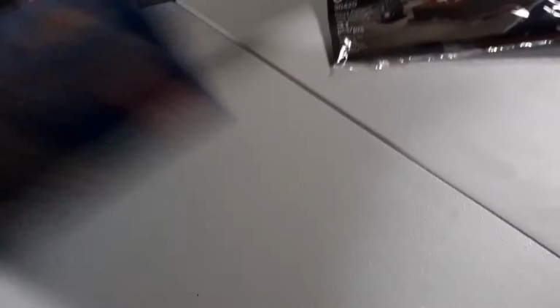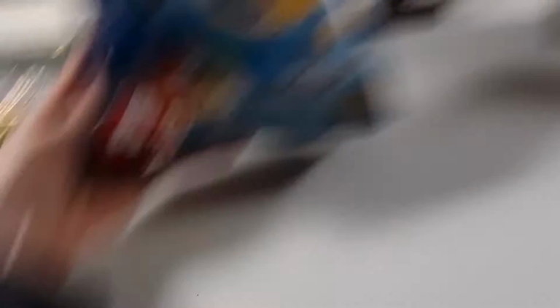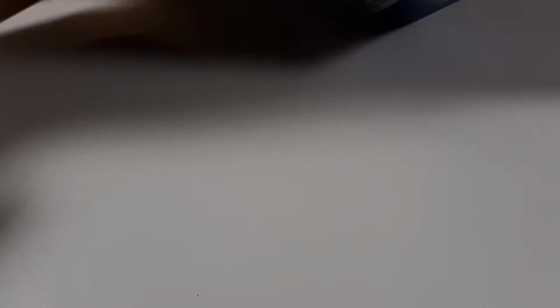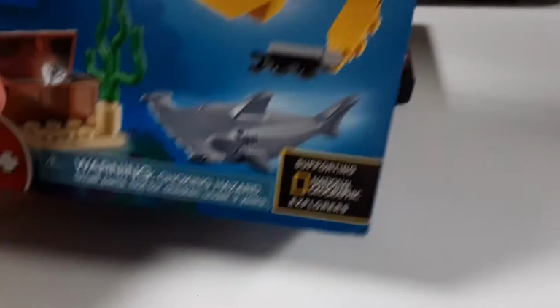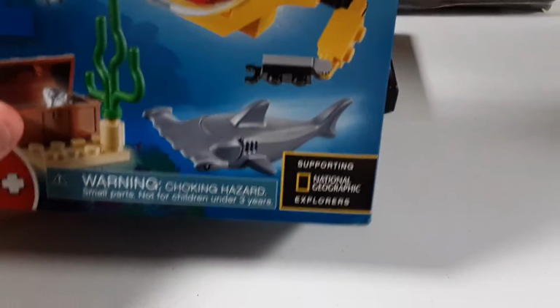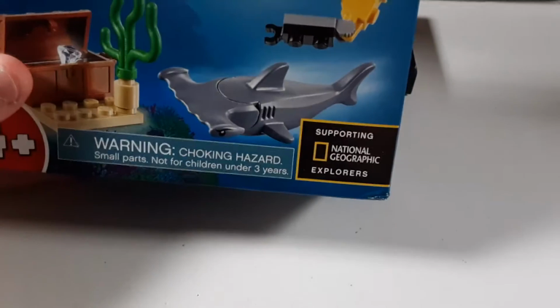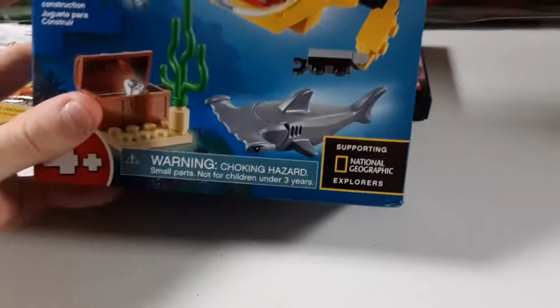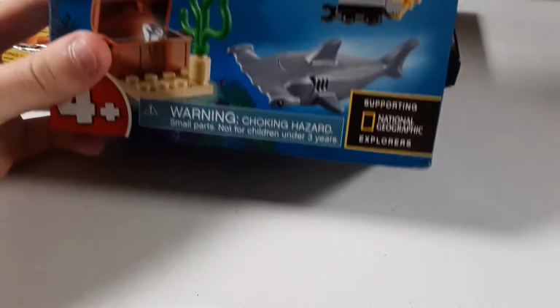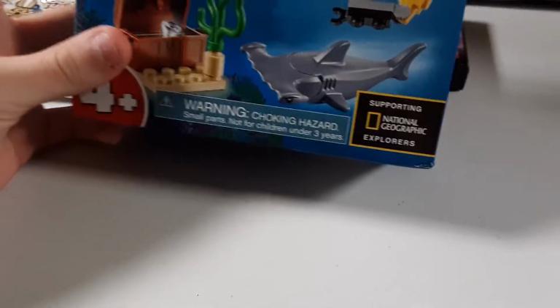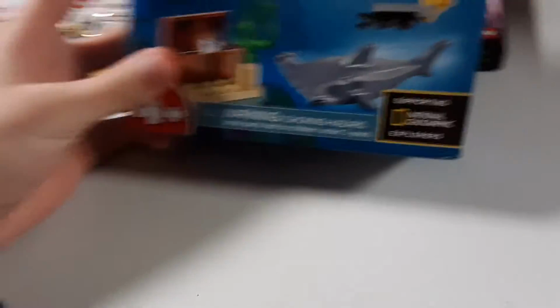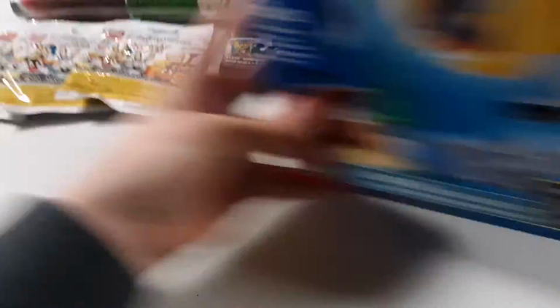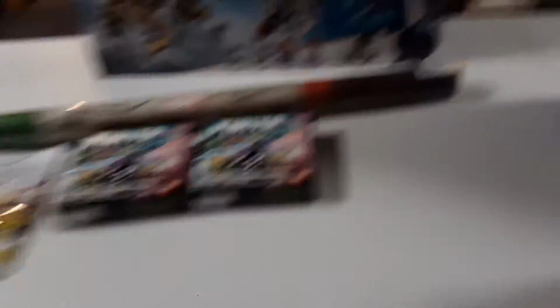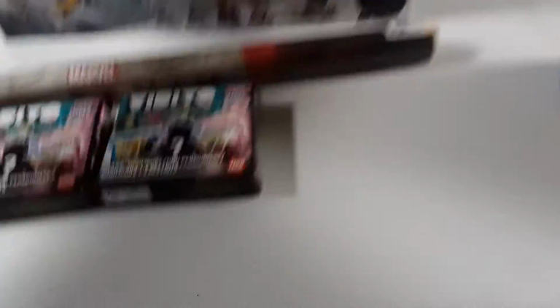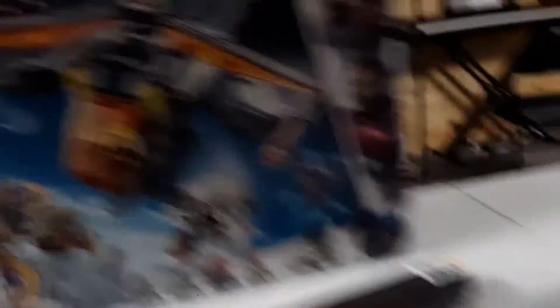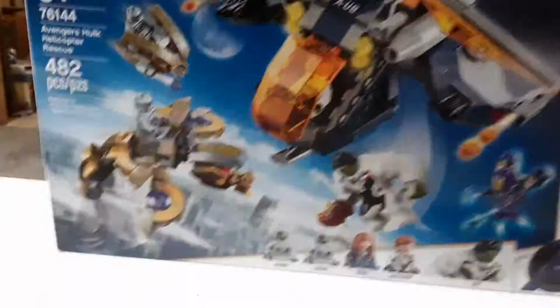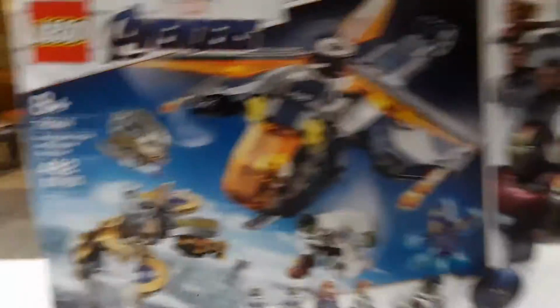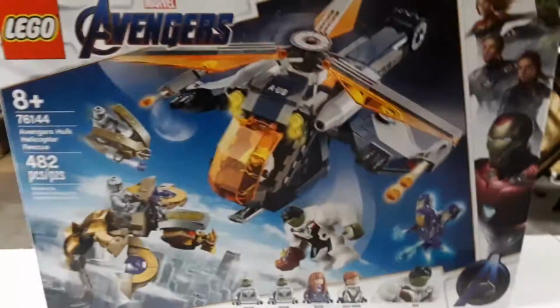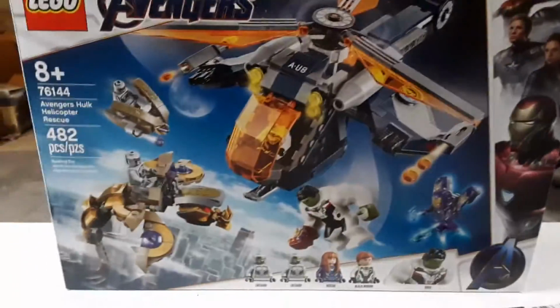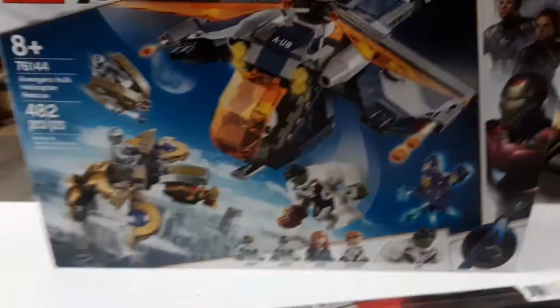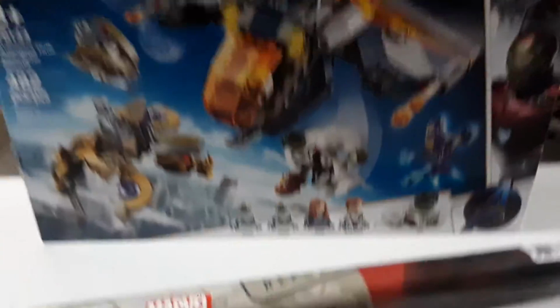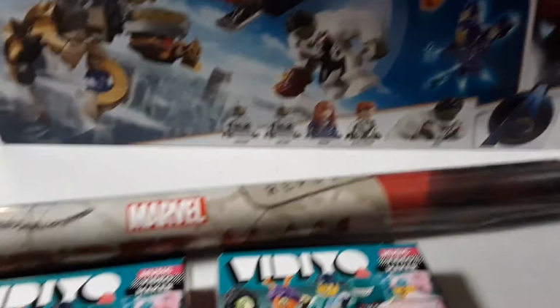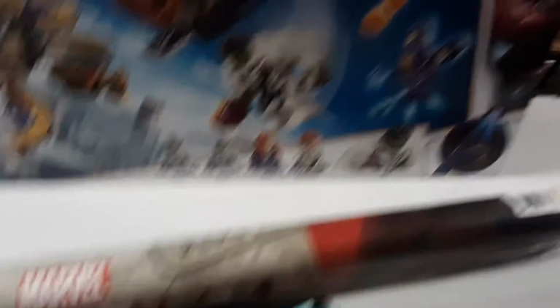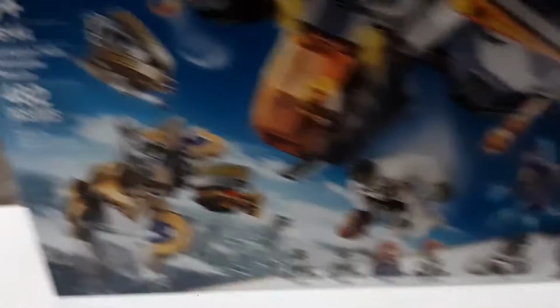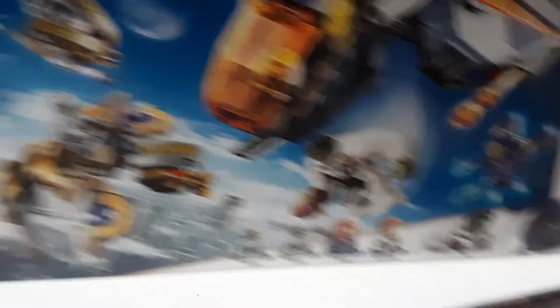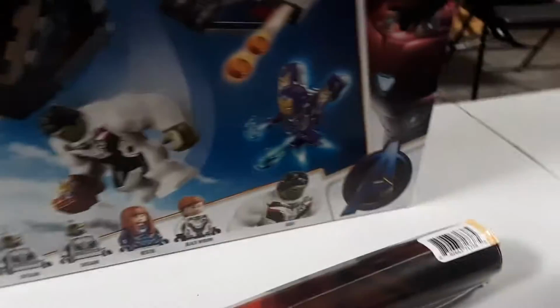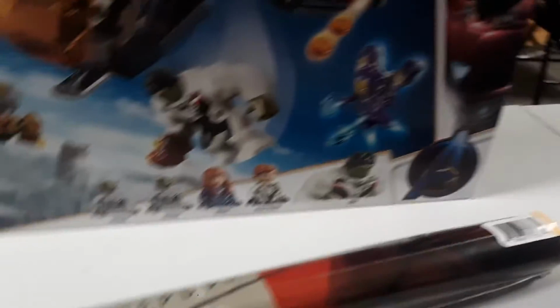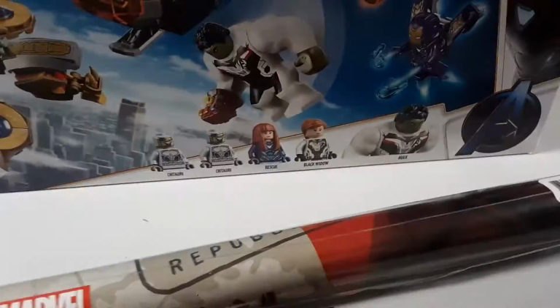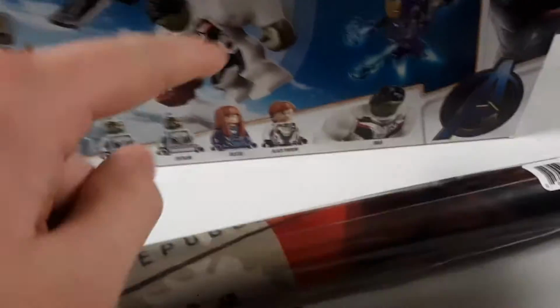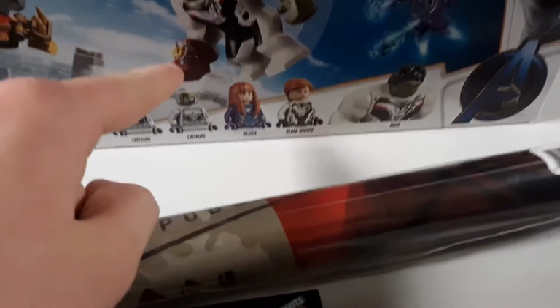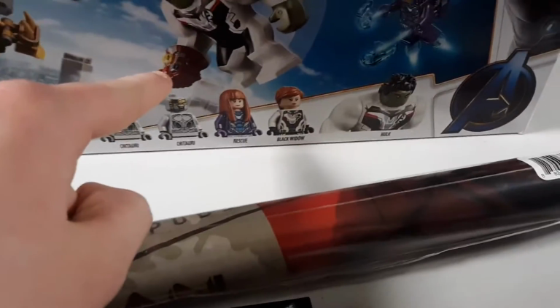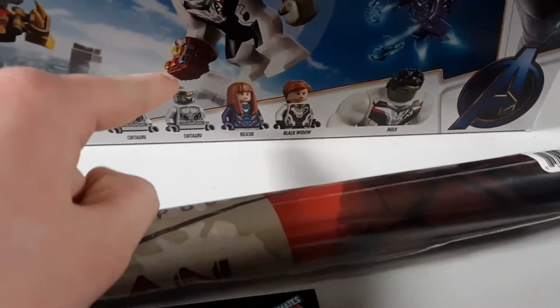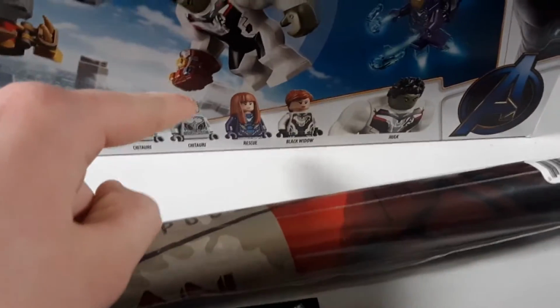Up next is a little scuba set. It comes with a hammerhead shark — I don't have a hammerhead shark, that's why I wanted it. And up next is this really cool Avengers set that I mainly wanted for the Chitauri figure and the Iron Man Infinity Gauntlet.